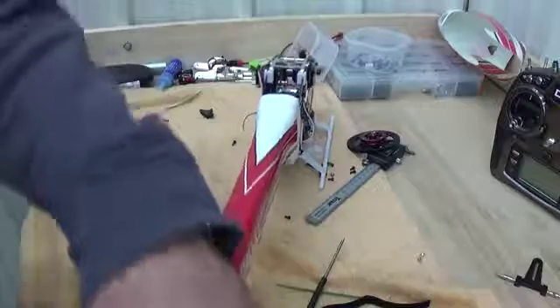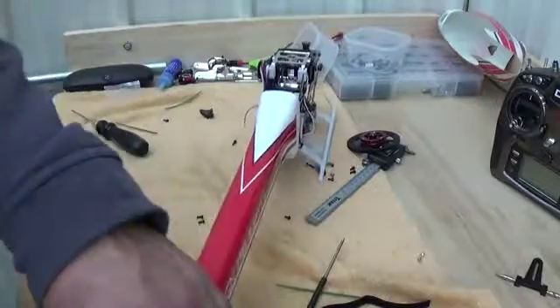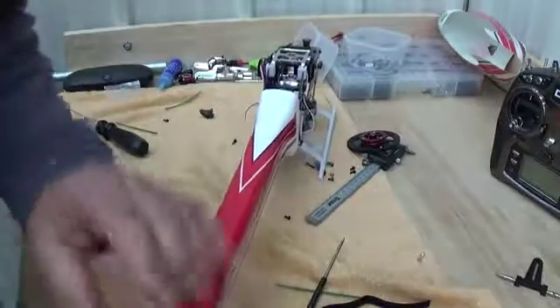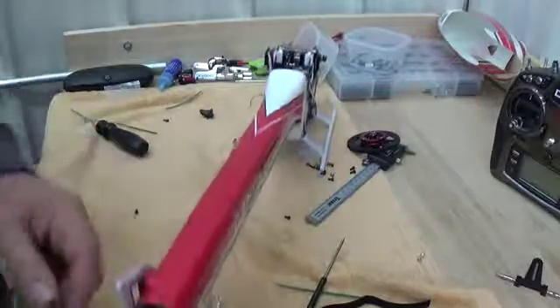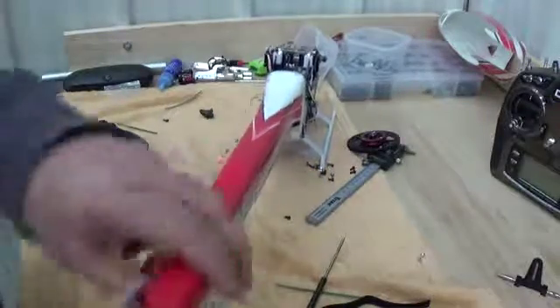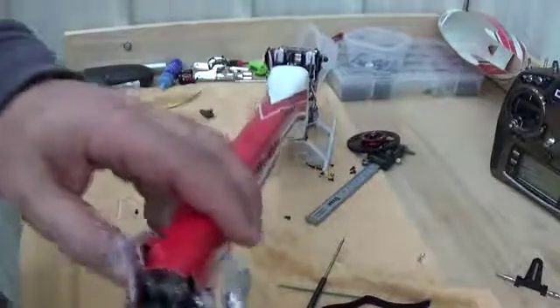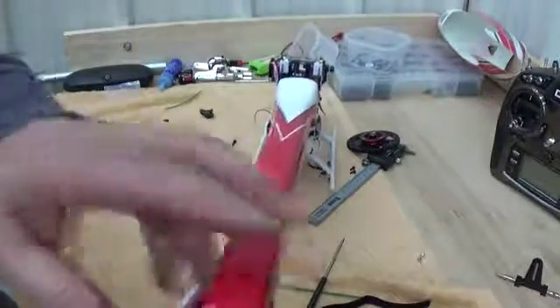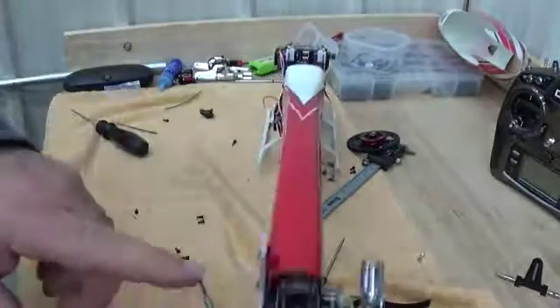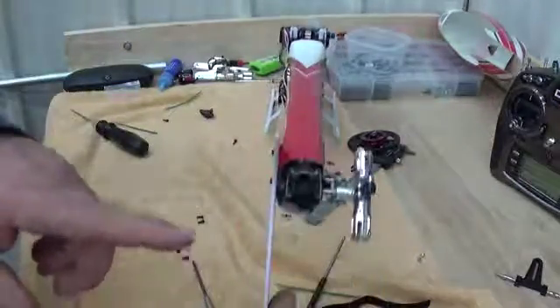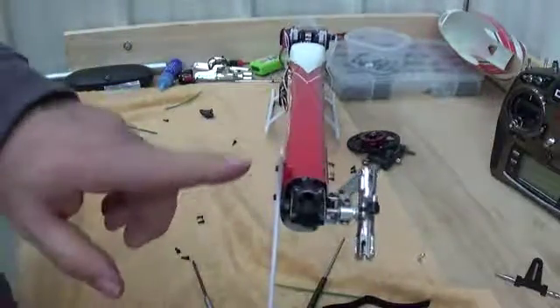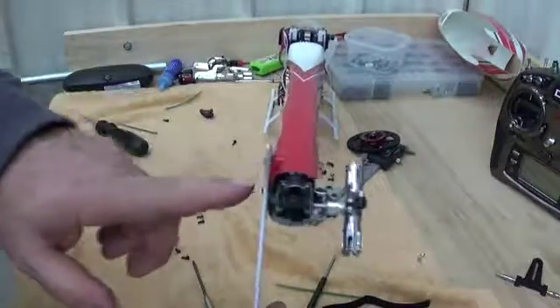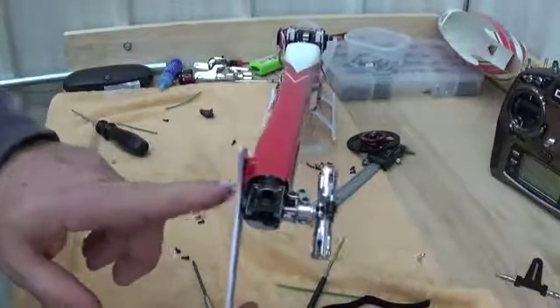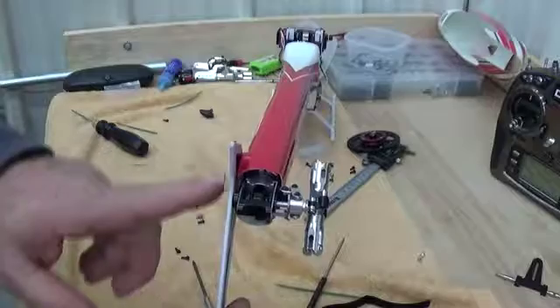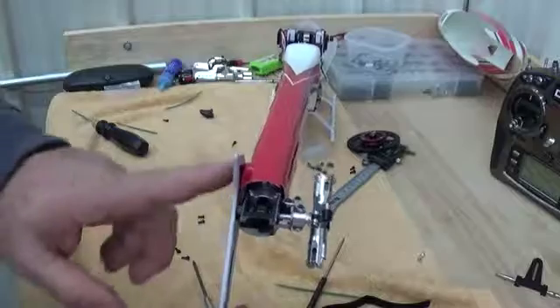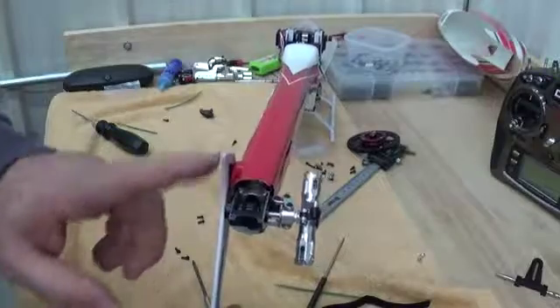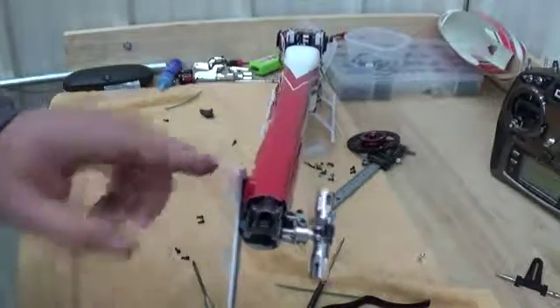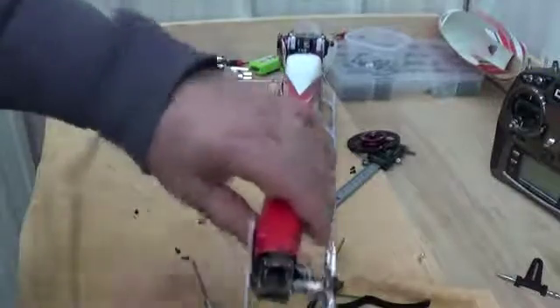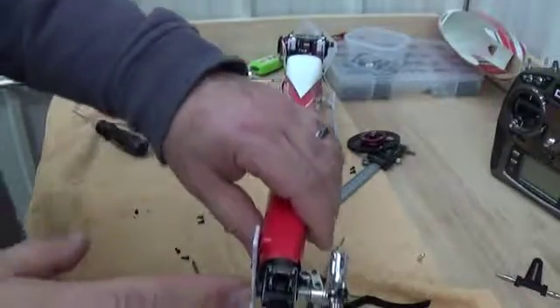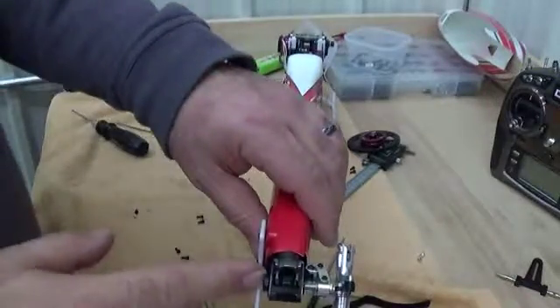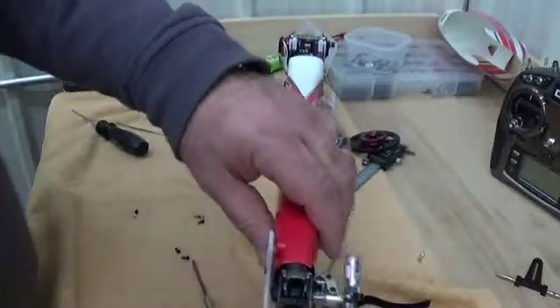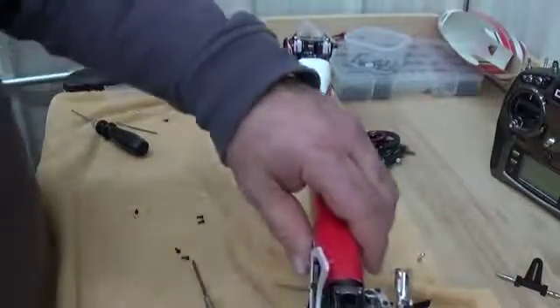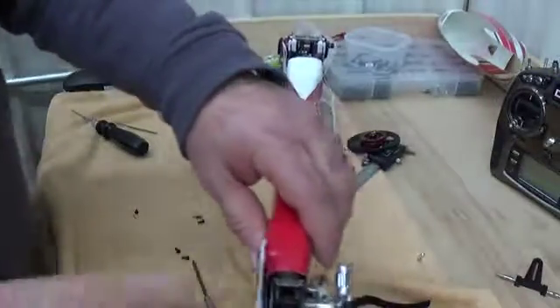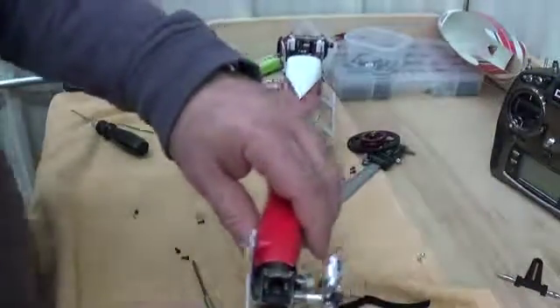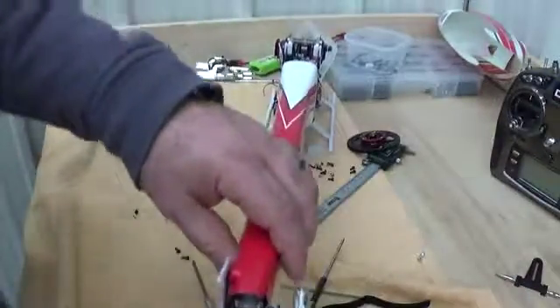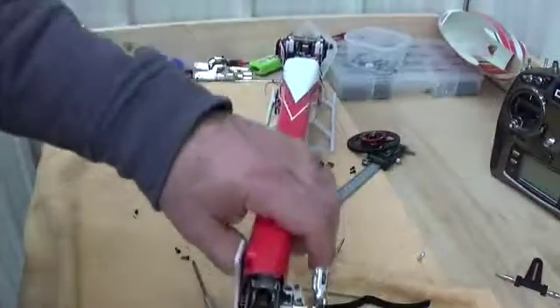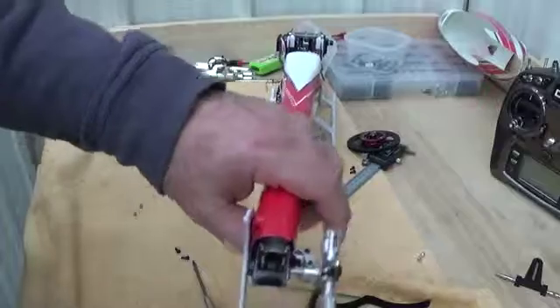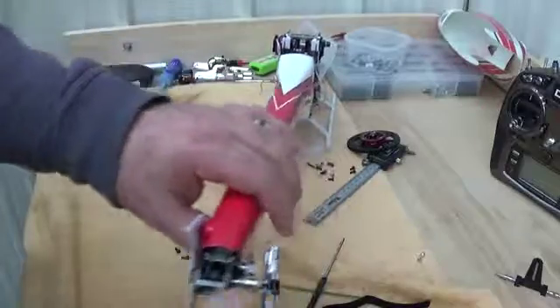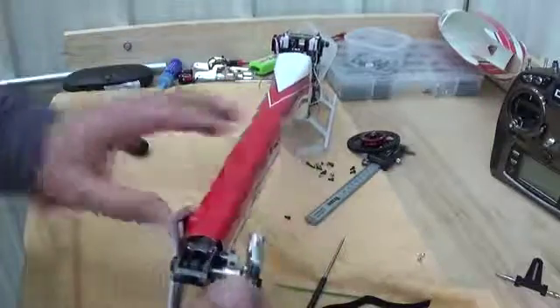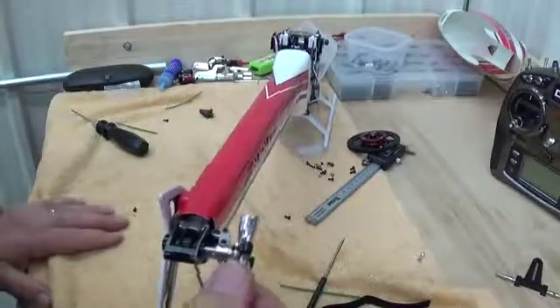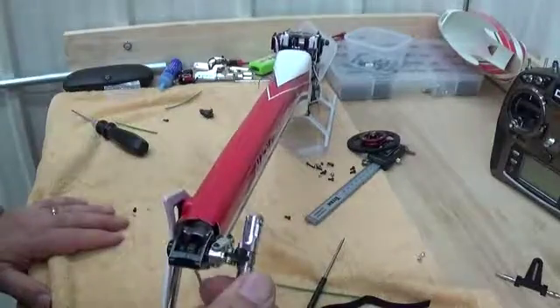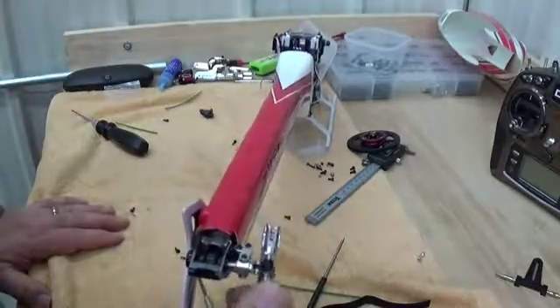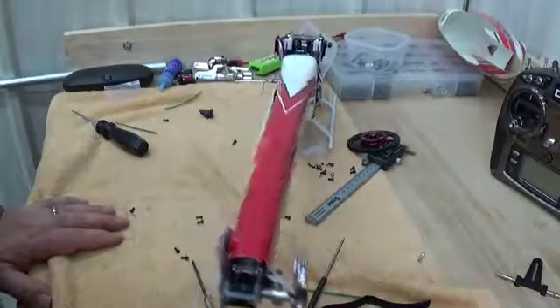The tail push rod is on now. What I'm going to need to do is go back and thread-lock these two bolts. Then we're going to take the side of the tail case off and go ahead and fish the belt through, and we'll have this all set up.